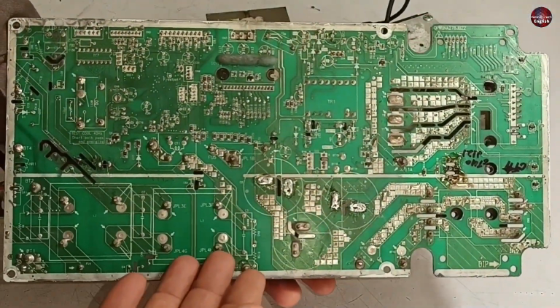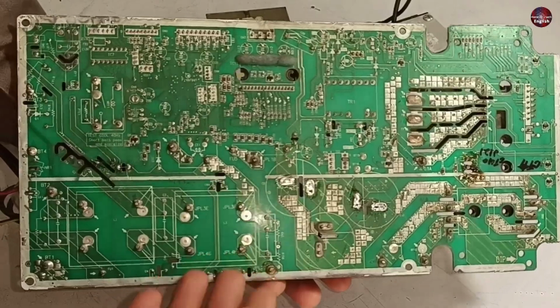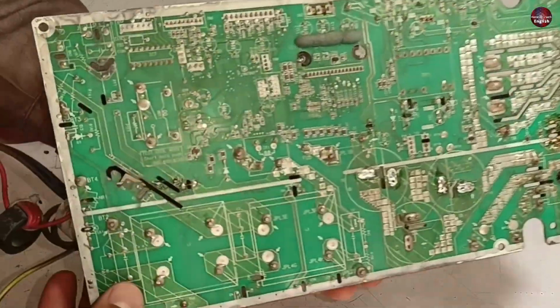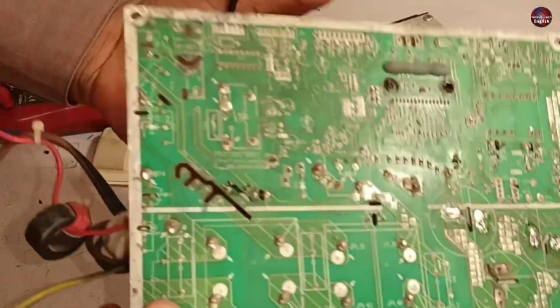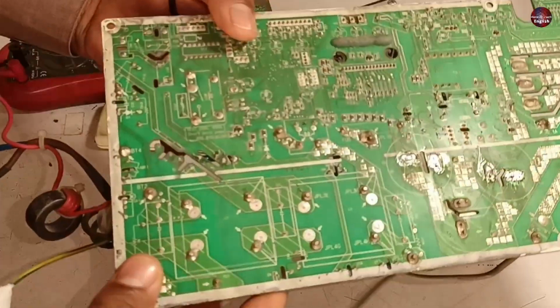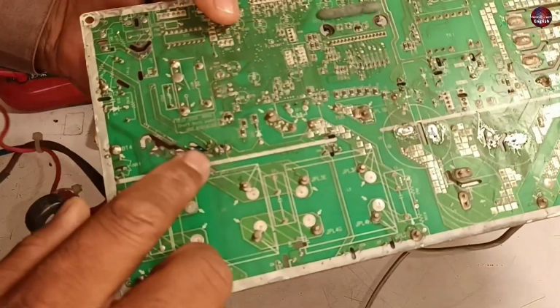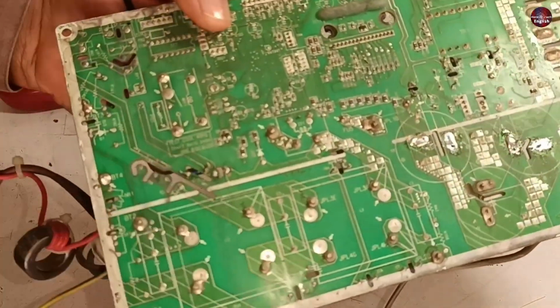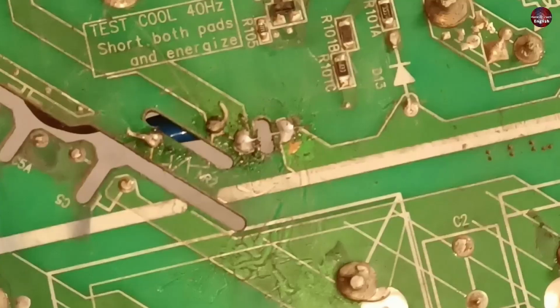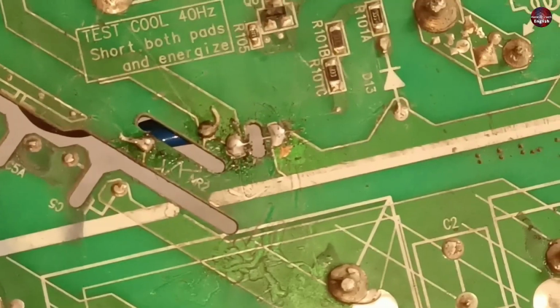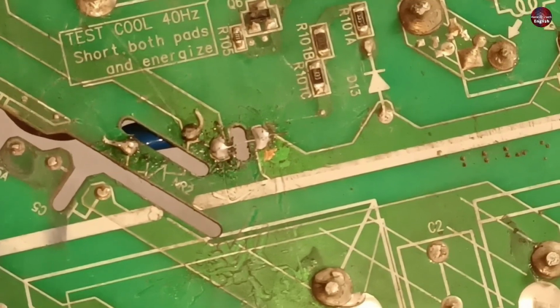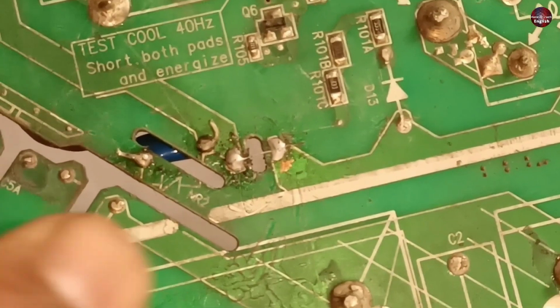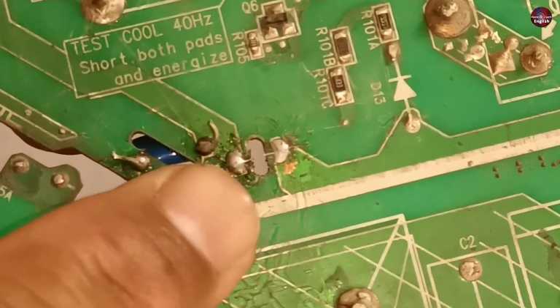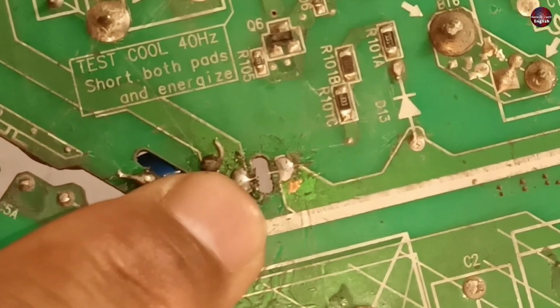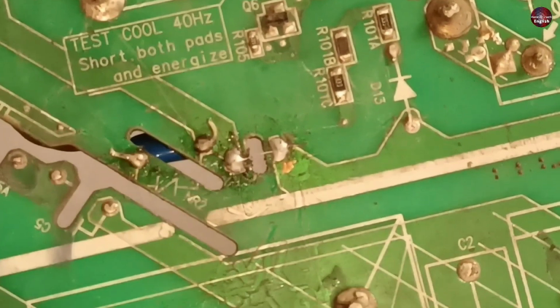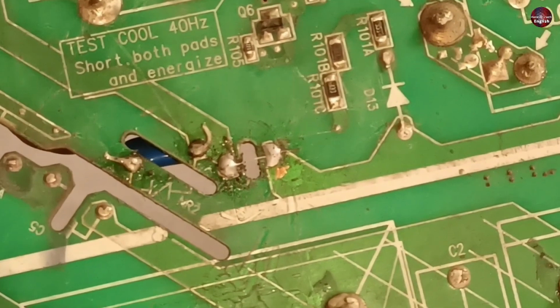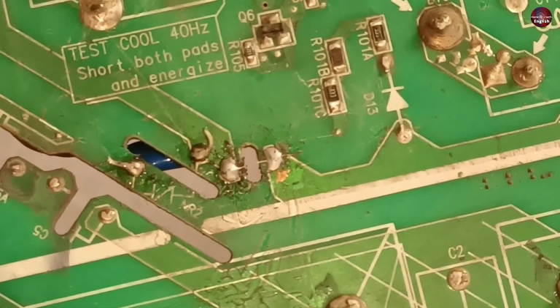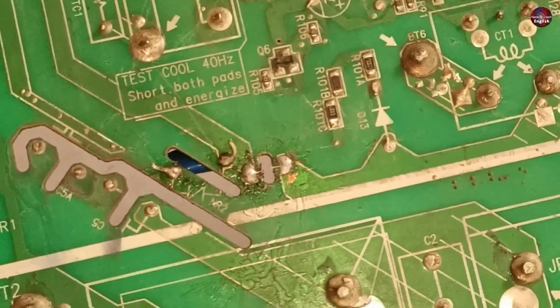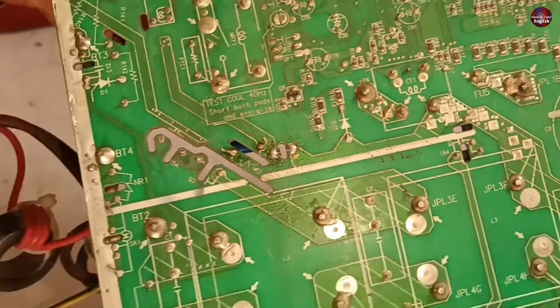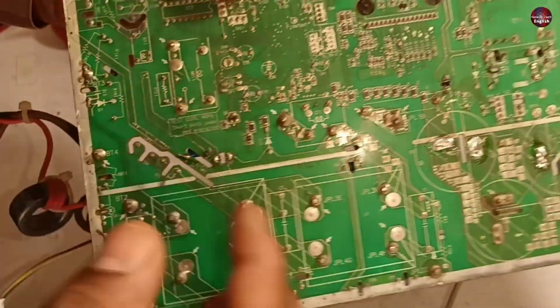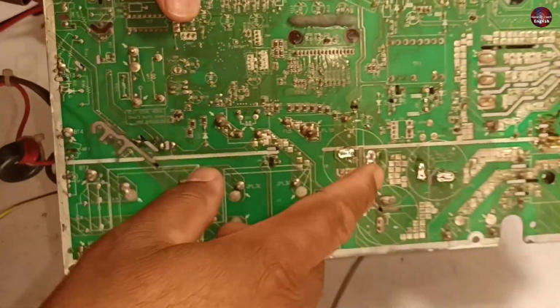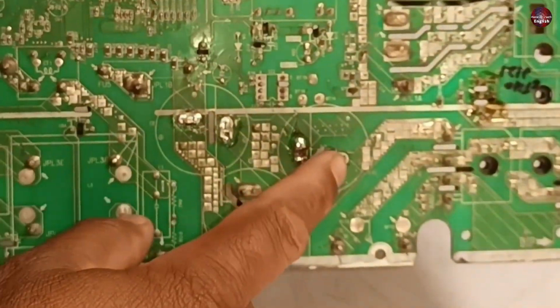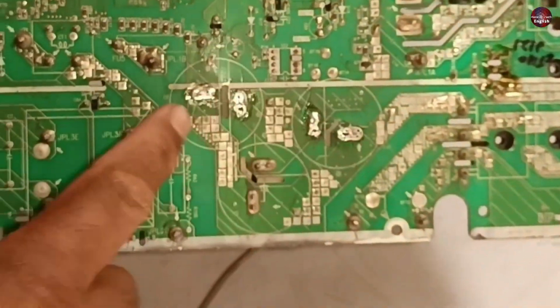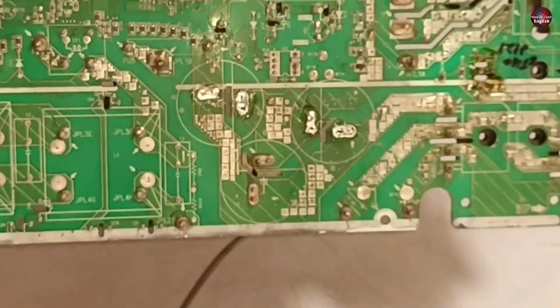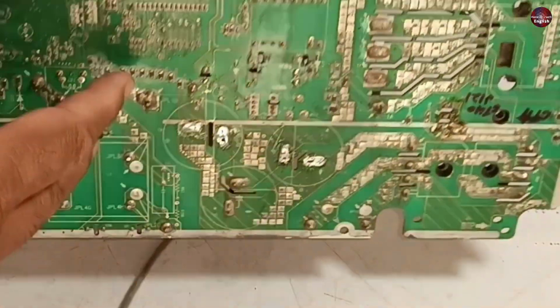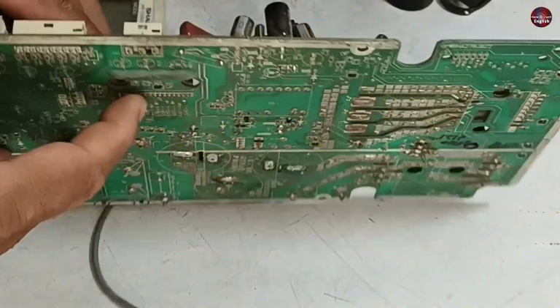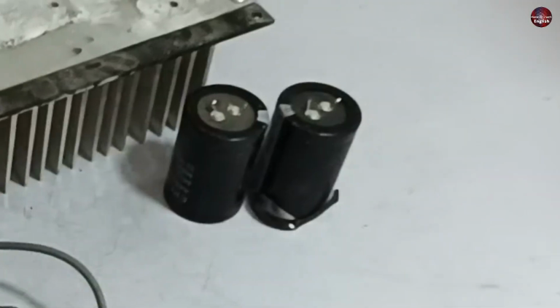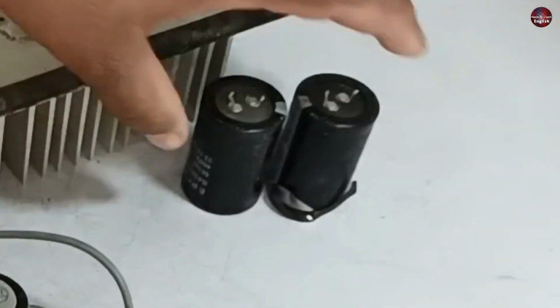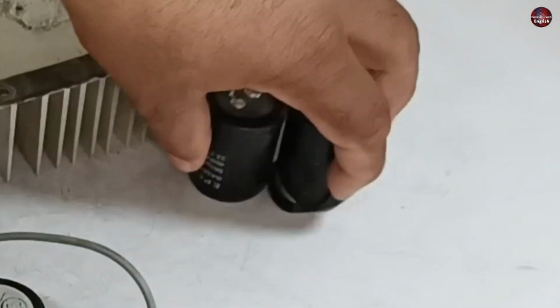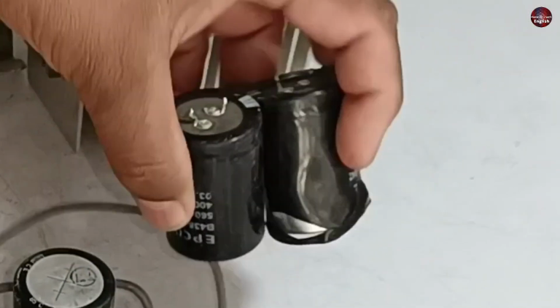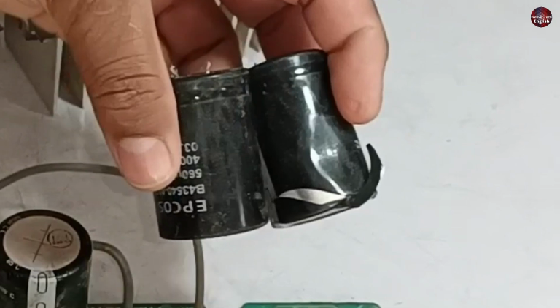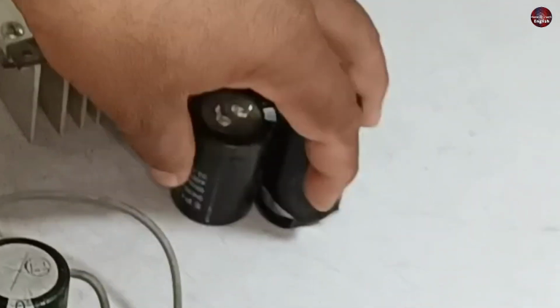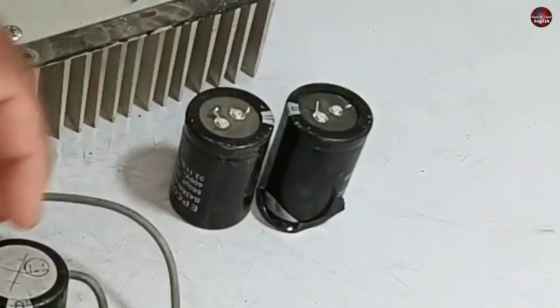I think it has gone through a repair by another repairman. The fuse has been removed and I can clearly see a wire has been joined instead. Two capacitors were installed here, and I have temporarily desoldered them from the circuit.